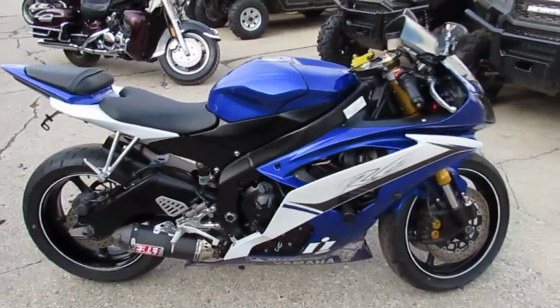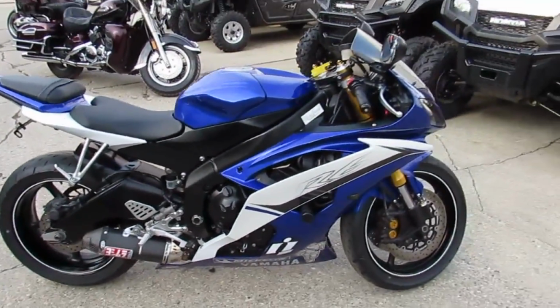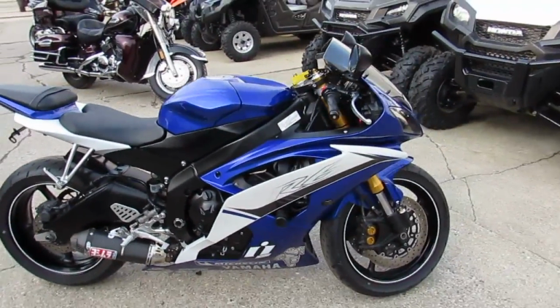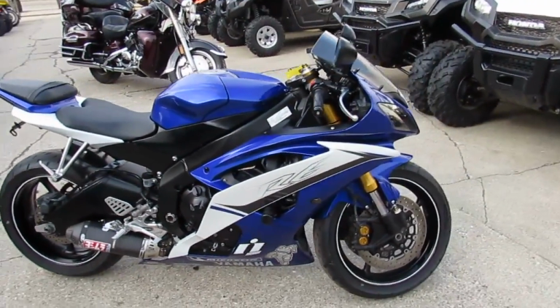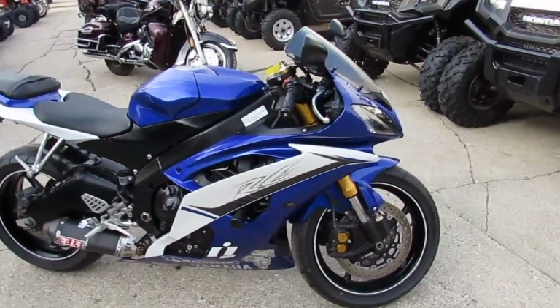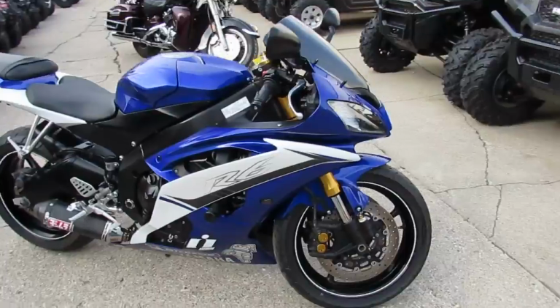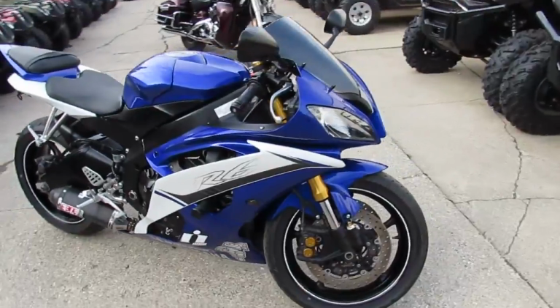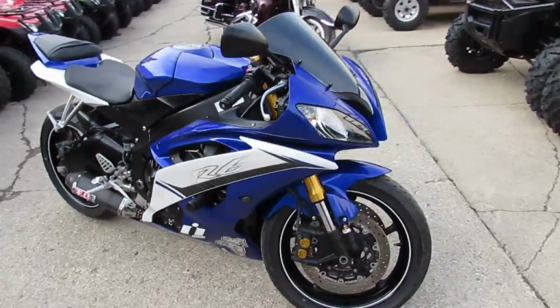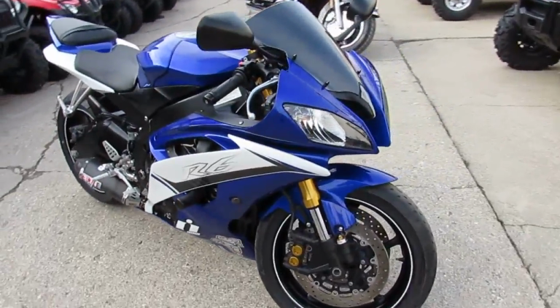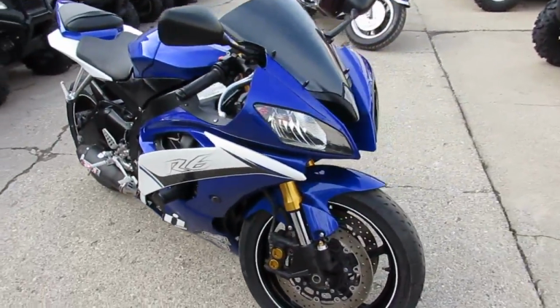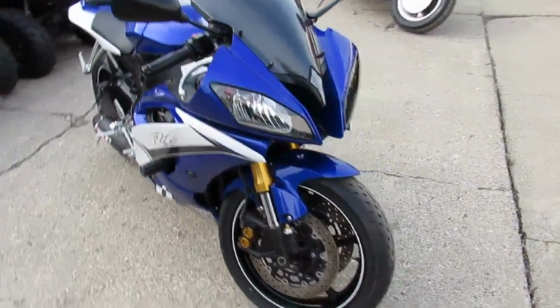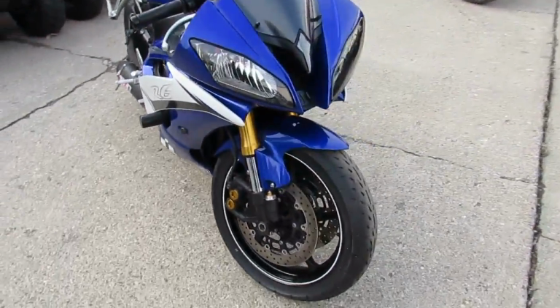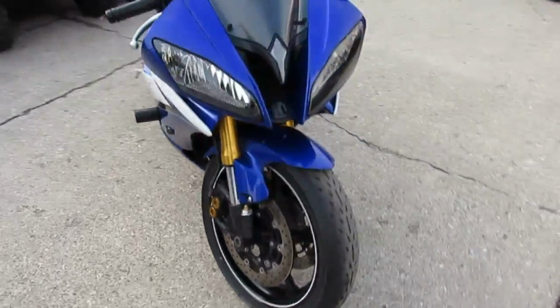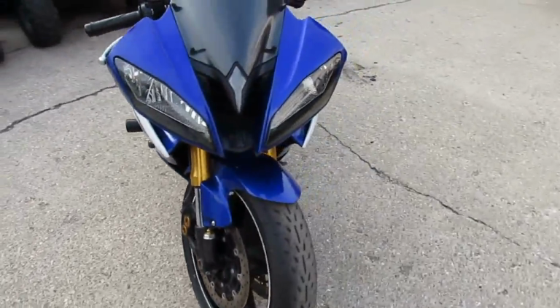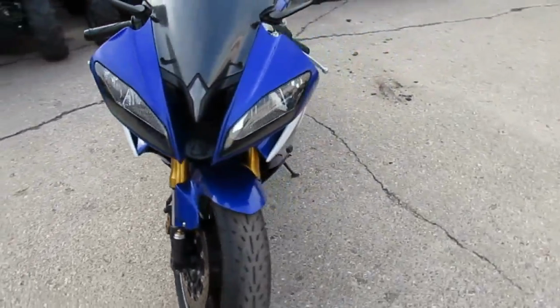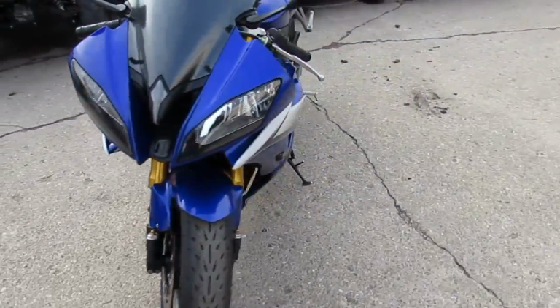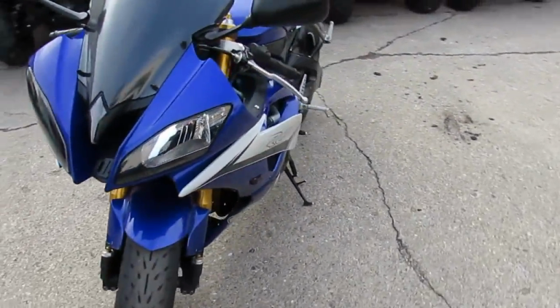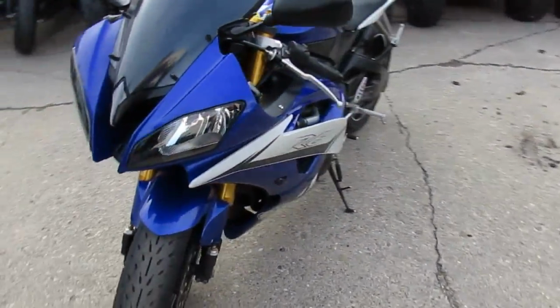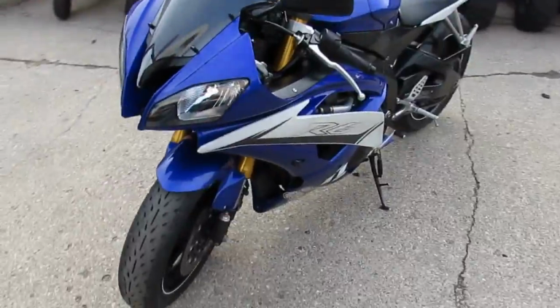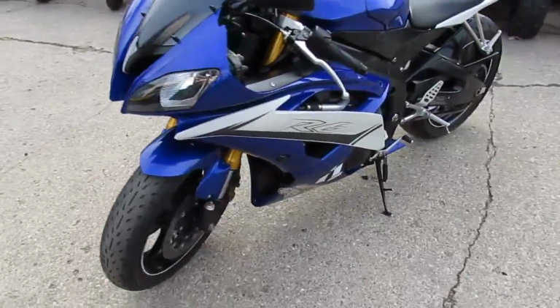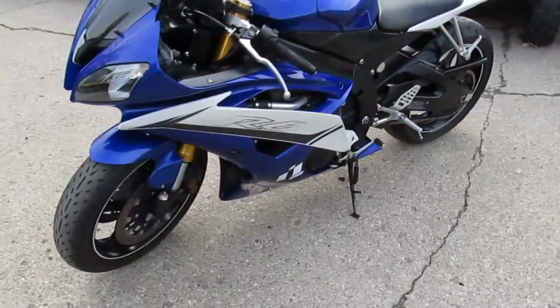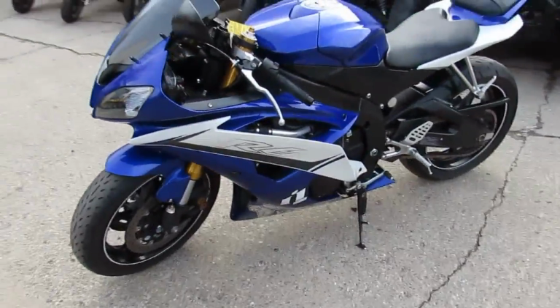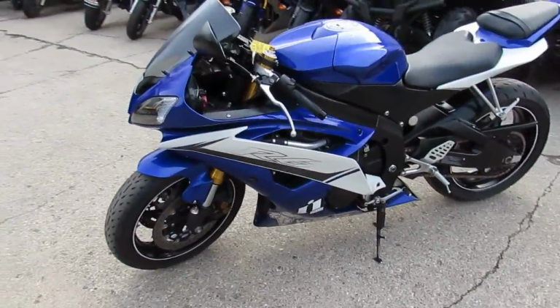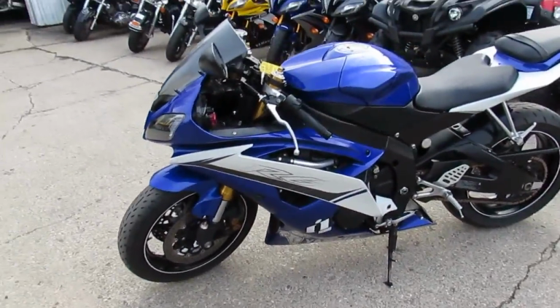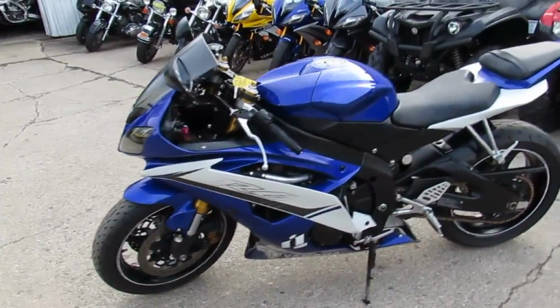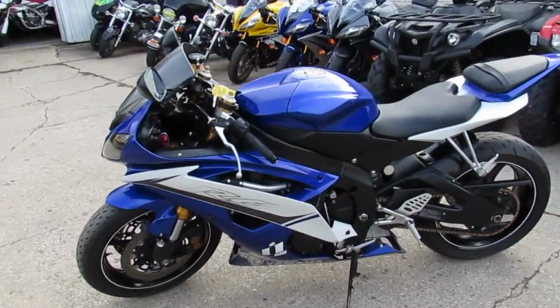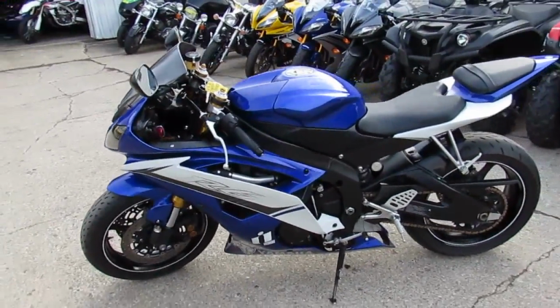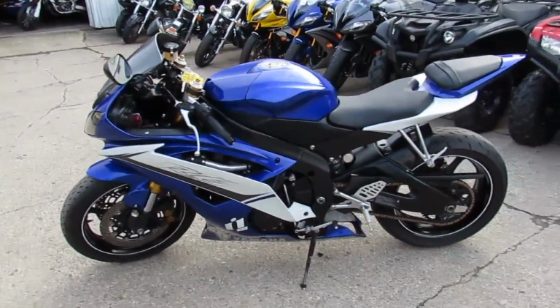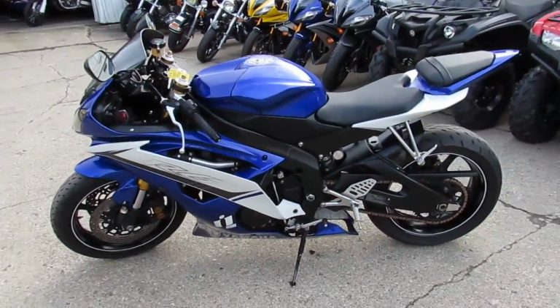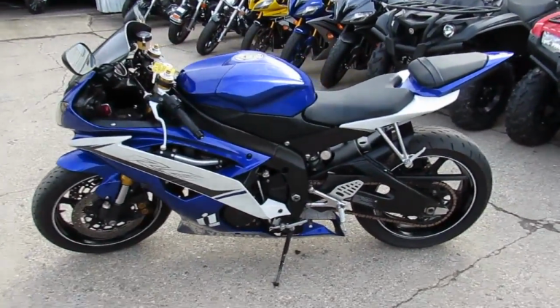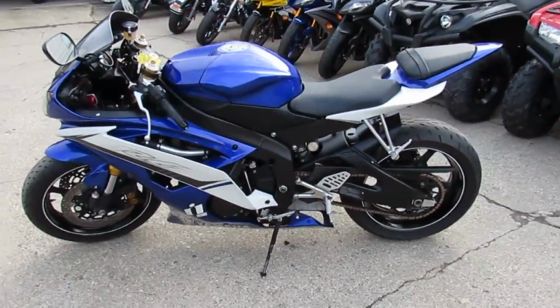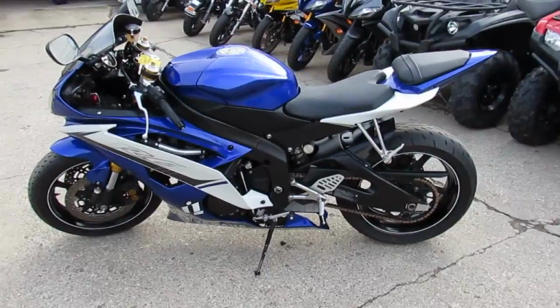Or $199 a month — you can't go wrong. Visit our website at approvalpowersports.com. We've got guaranteed financing, over 450 used bikes. Call today and you can be riding today.